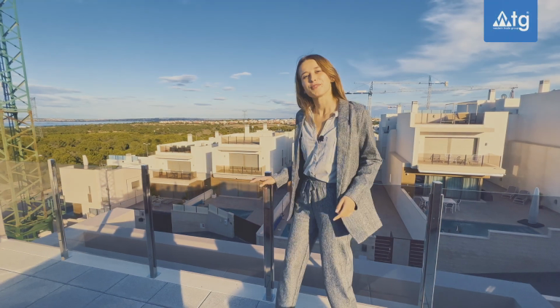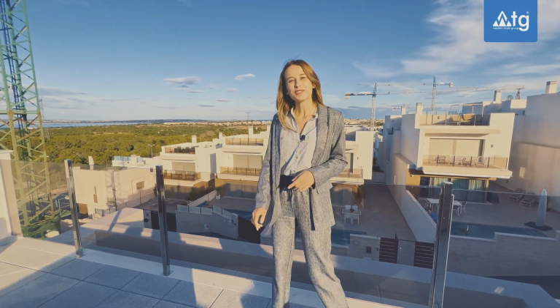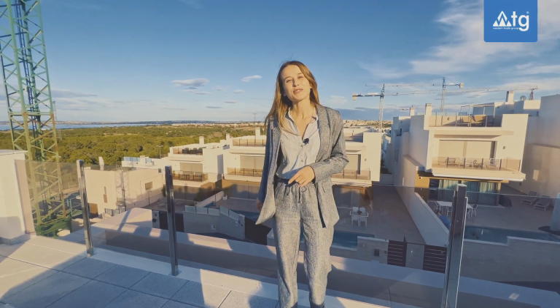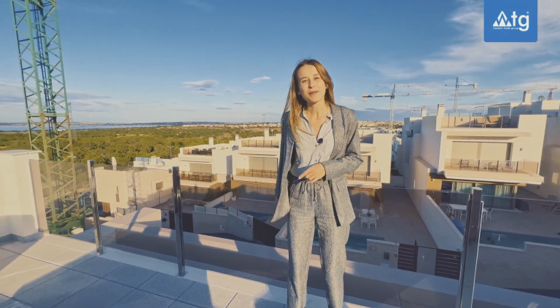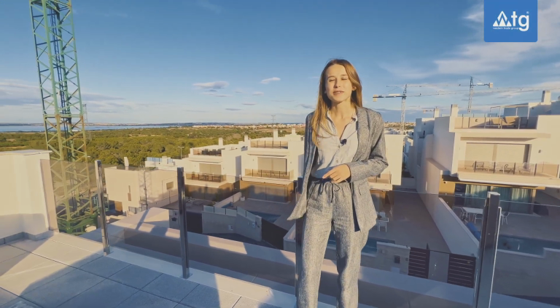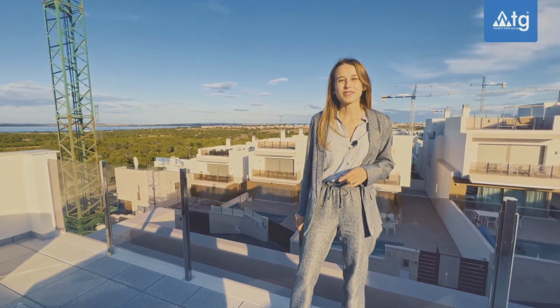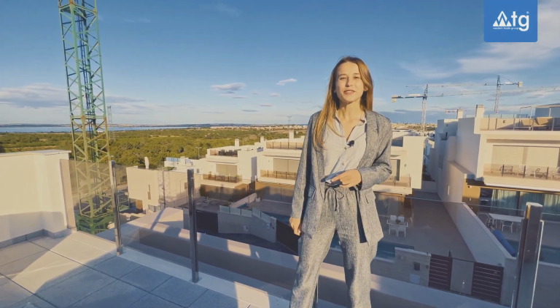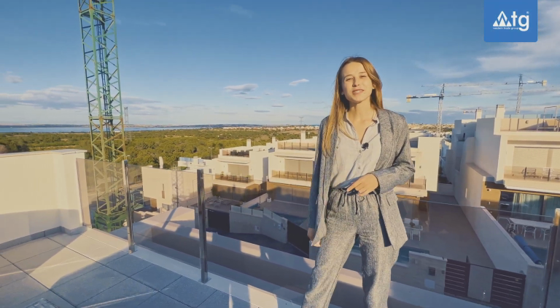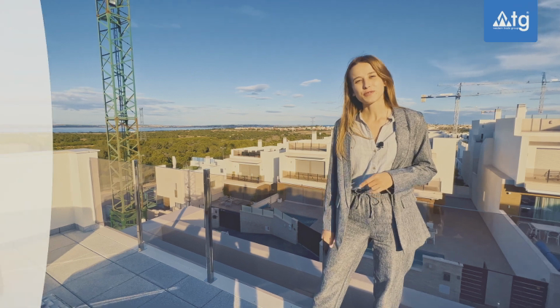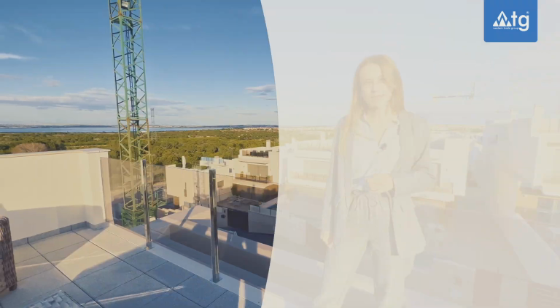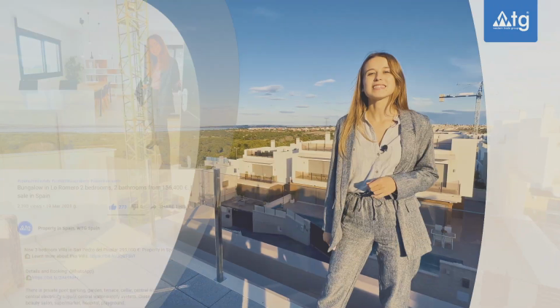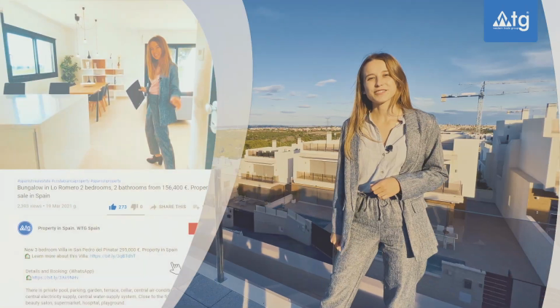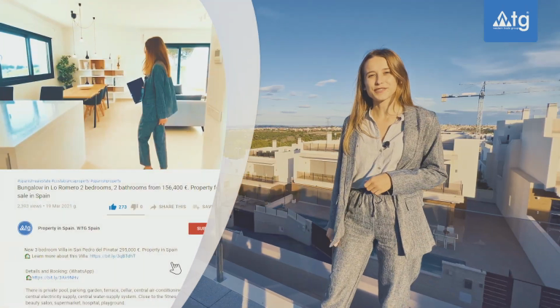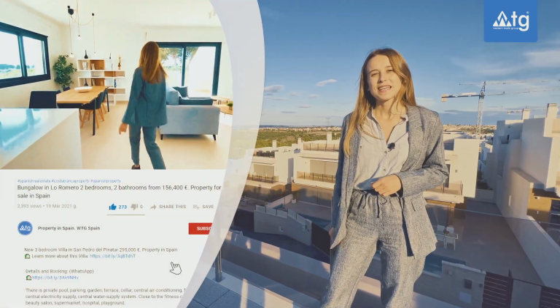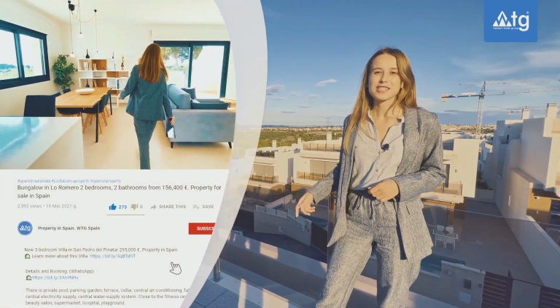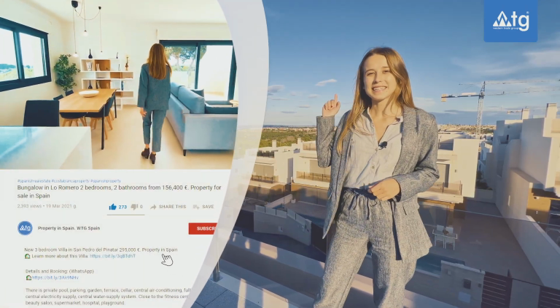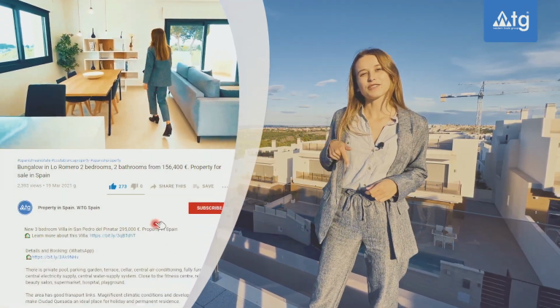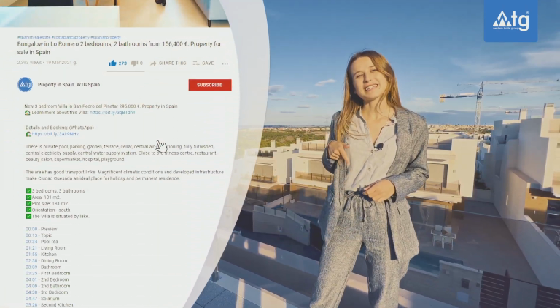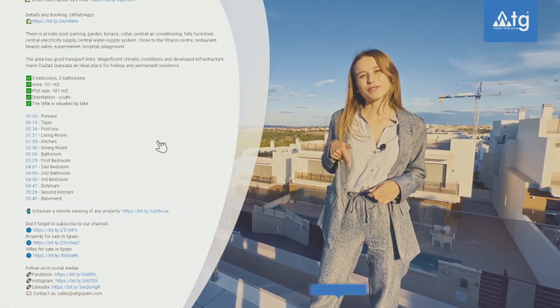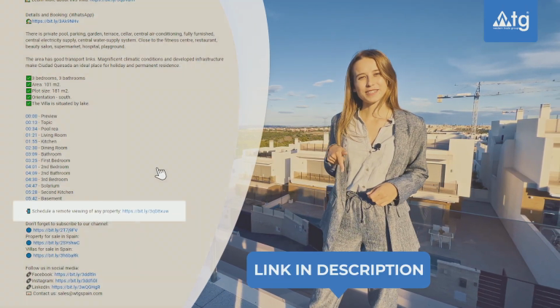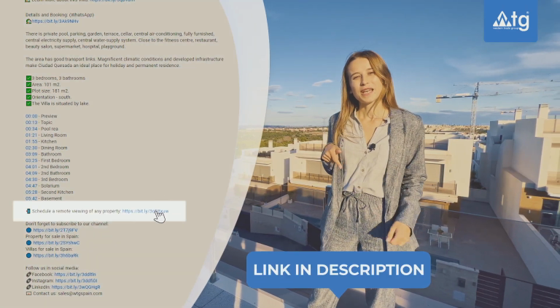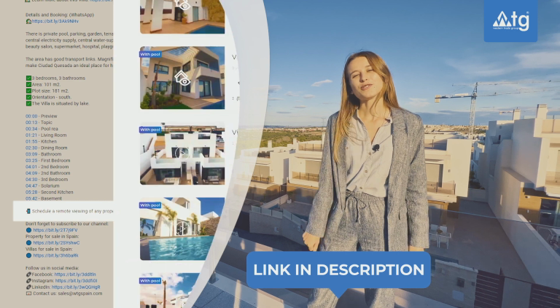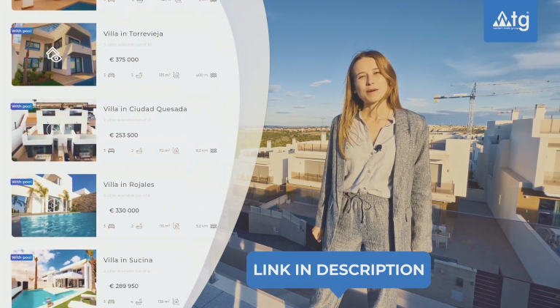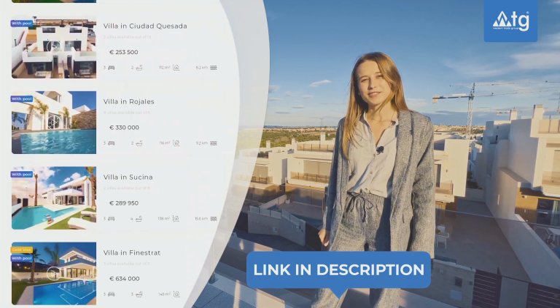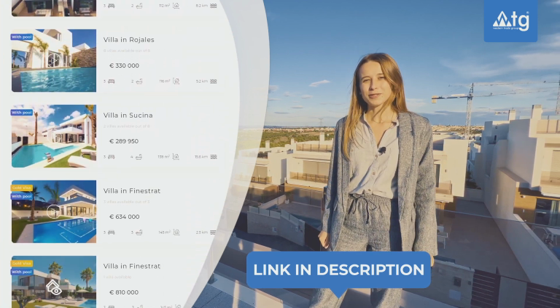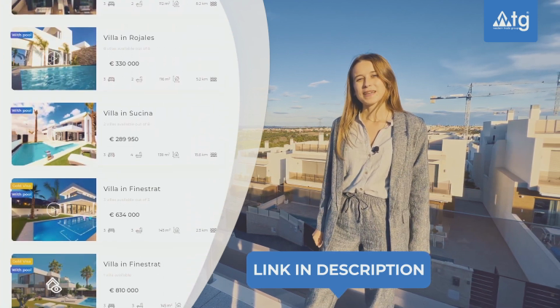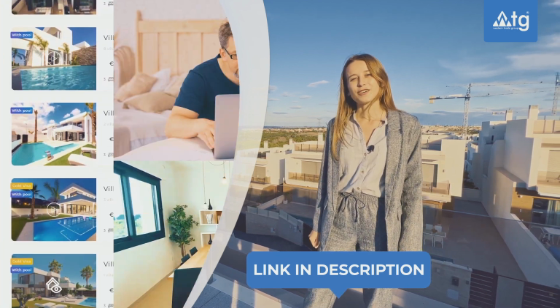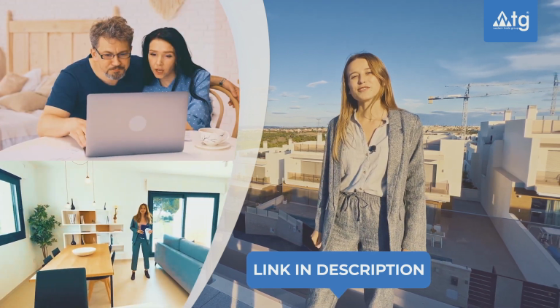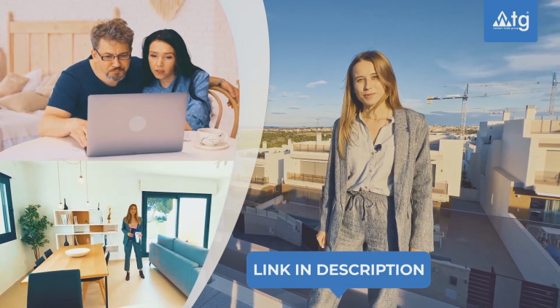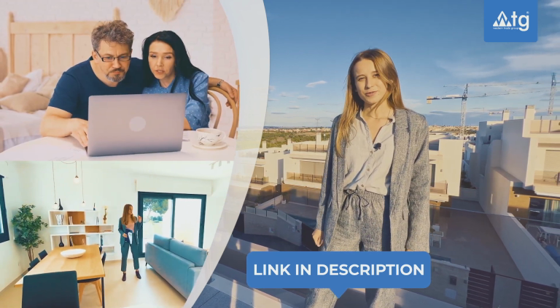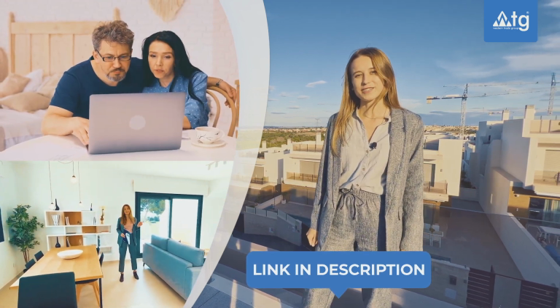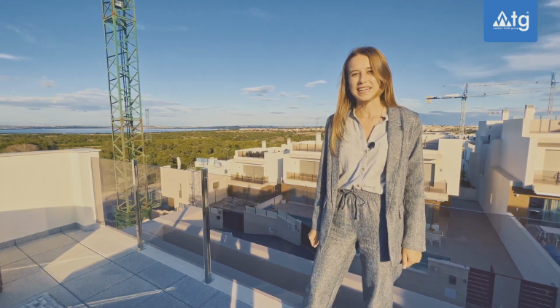Before we continue our tour, I would like to remind you that you can also use our free remote real estate tour service. Just click the link in the description of this video, go to our webpage www.wgspaint.com and choose the property that you would like to see online.